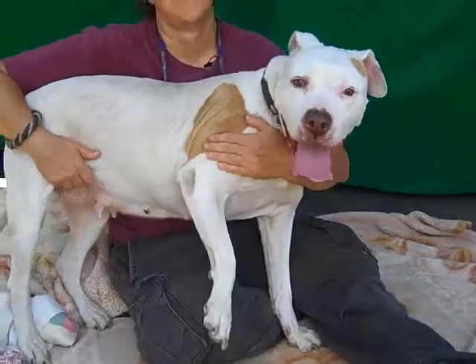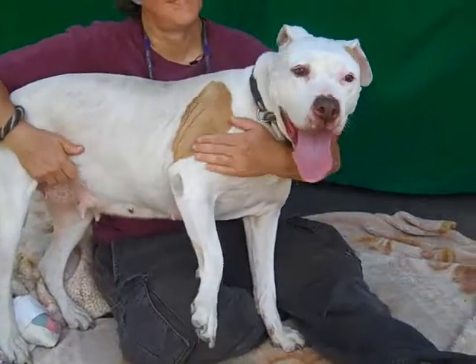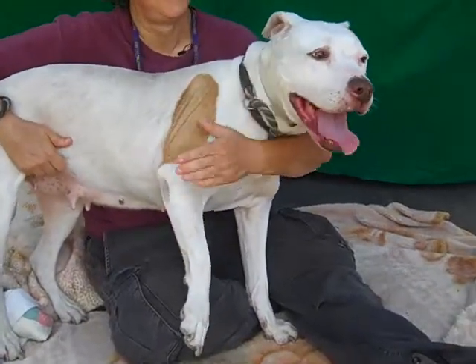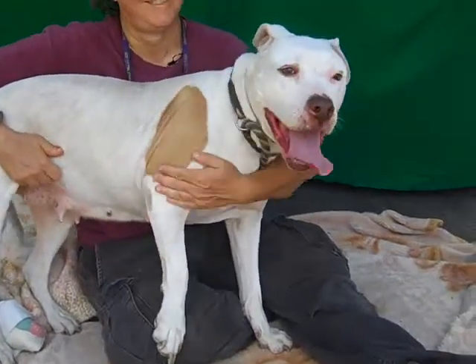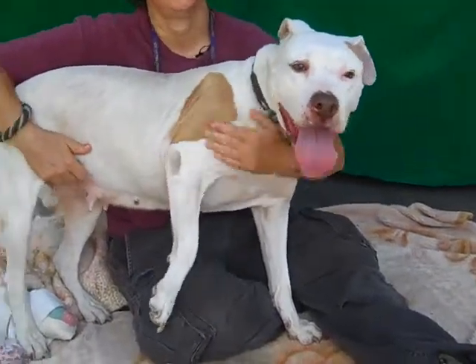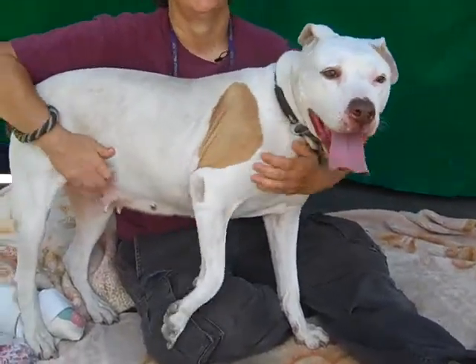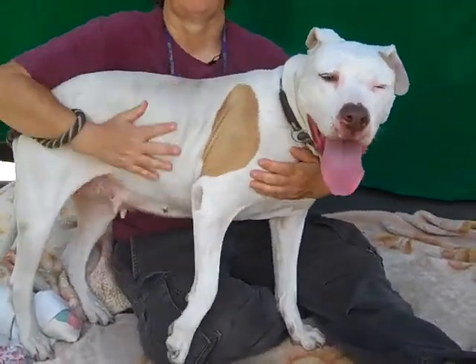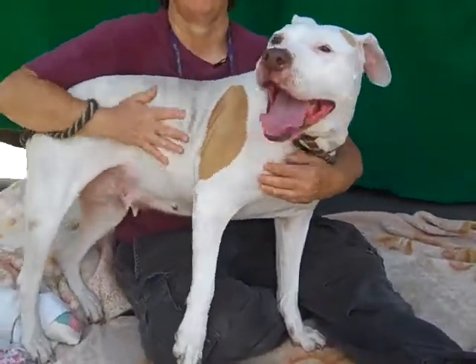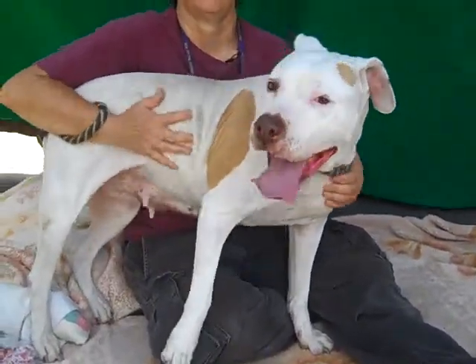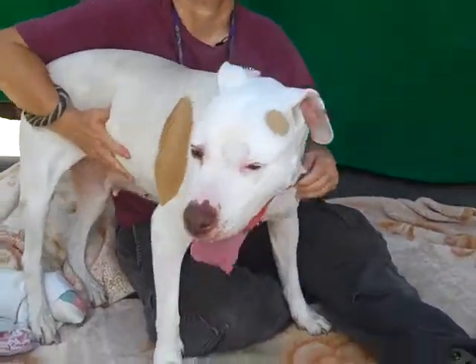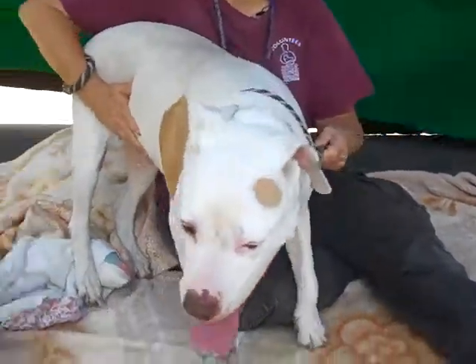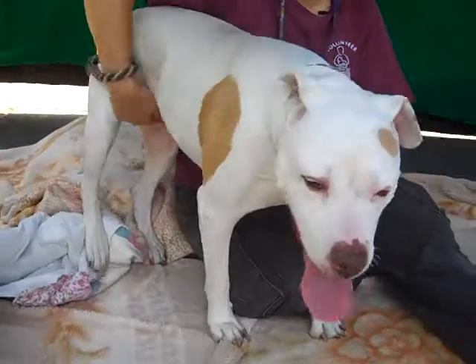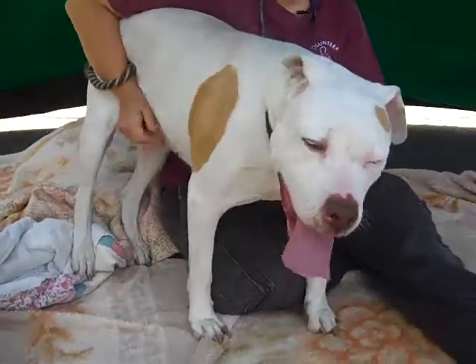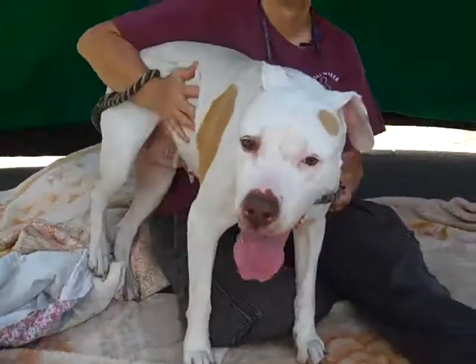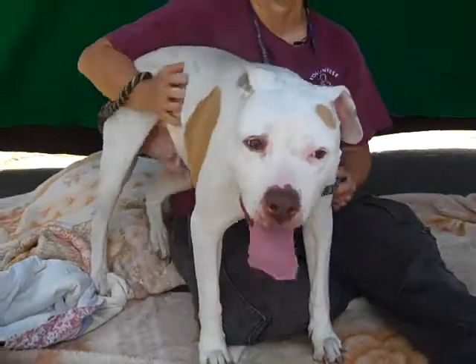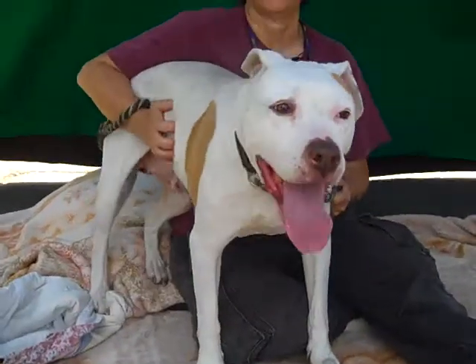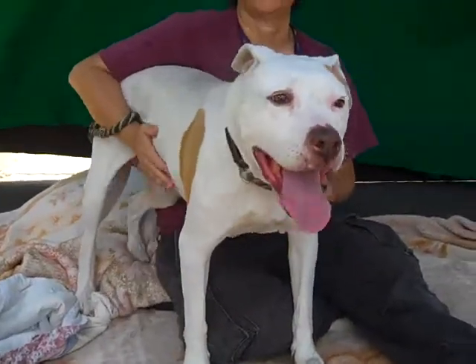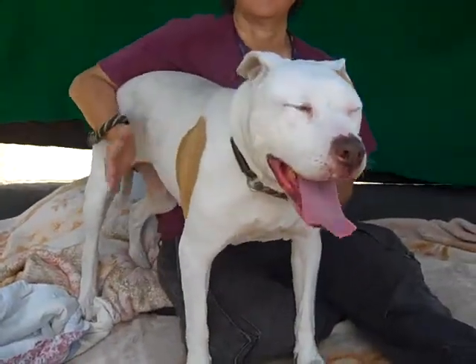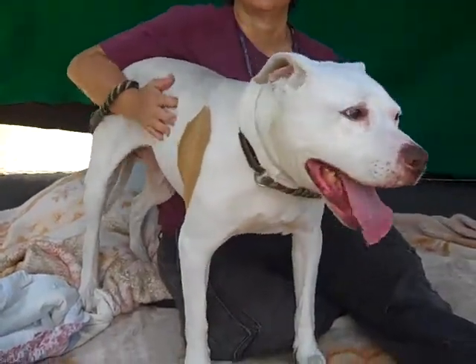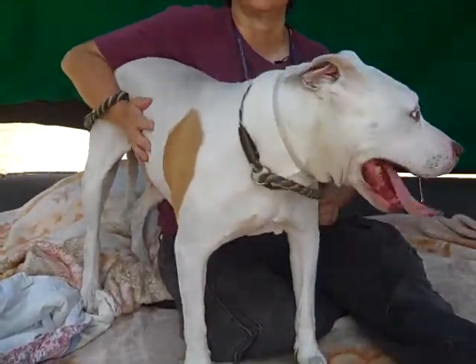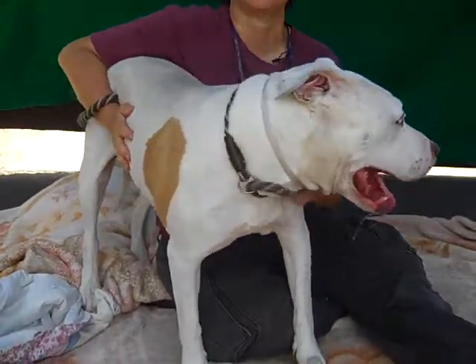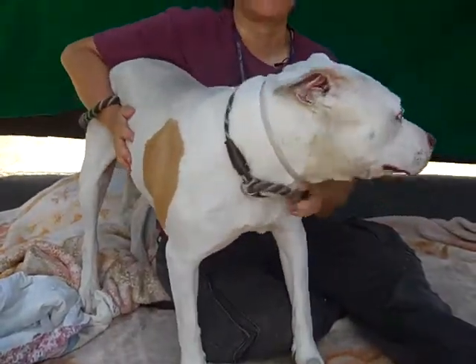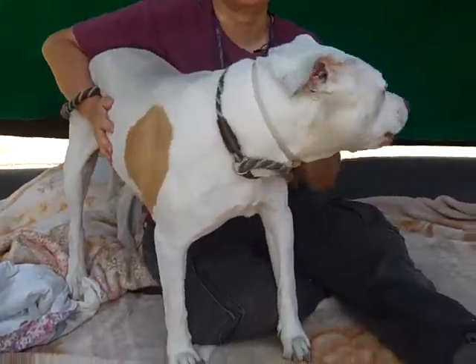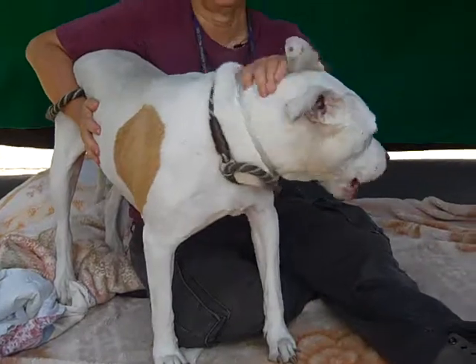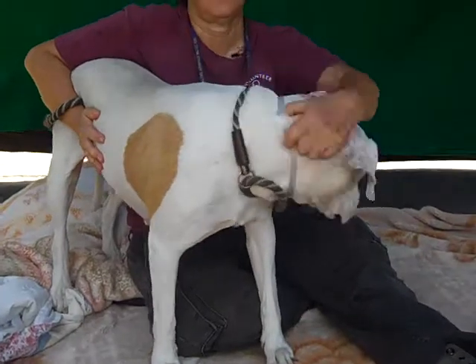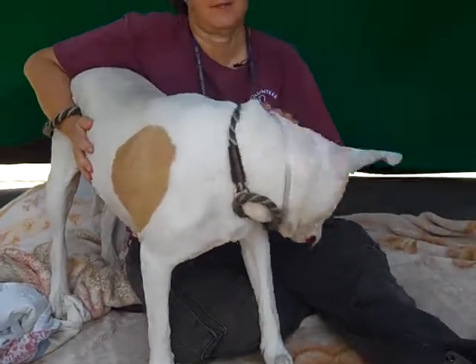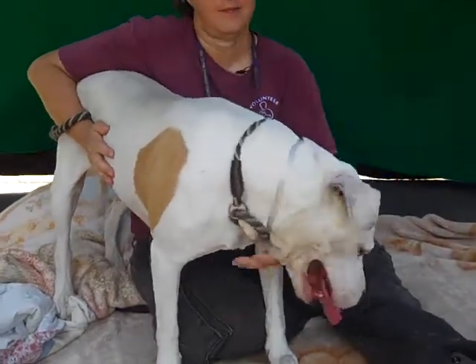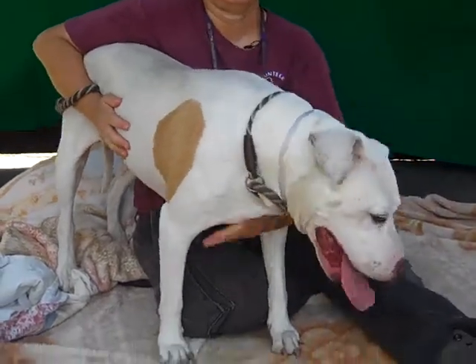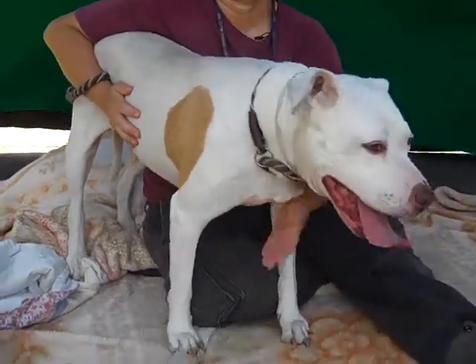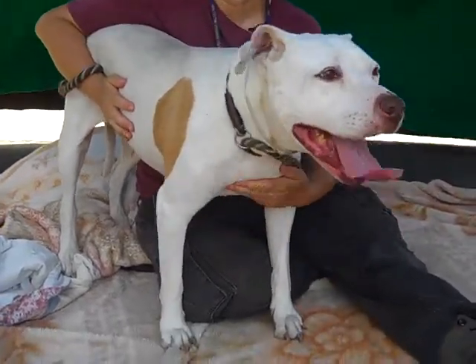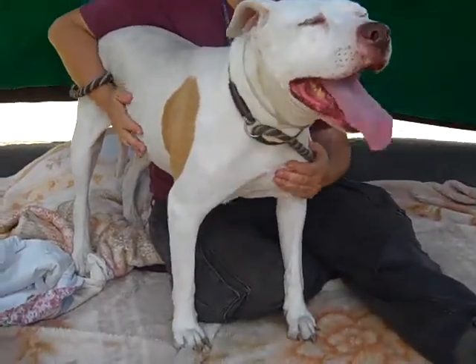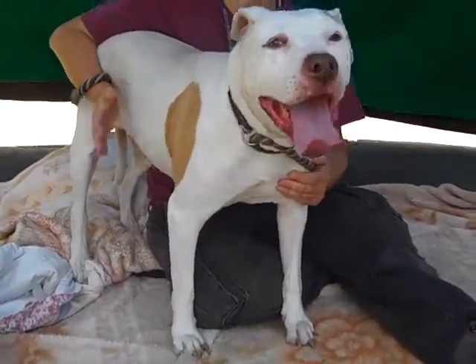Hi, meet Tasha, A4960043. Tasha is an adorable and sweet female white and brown pit bull. We think she's about four years old and she came to the shelter as a stray on June 12th from Altadena. She weighs 61 pounds.